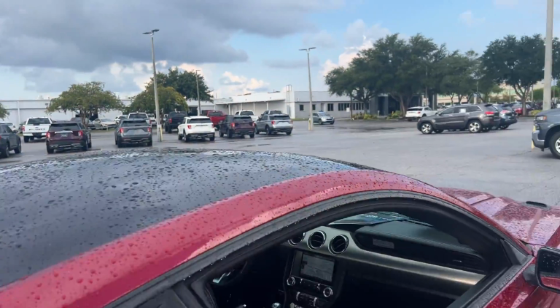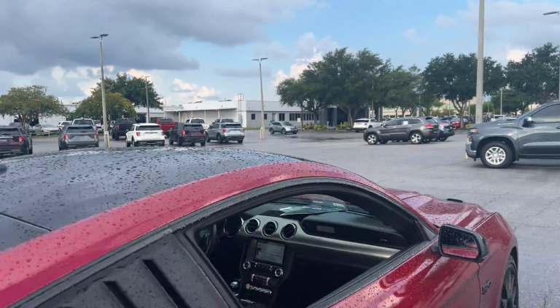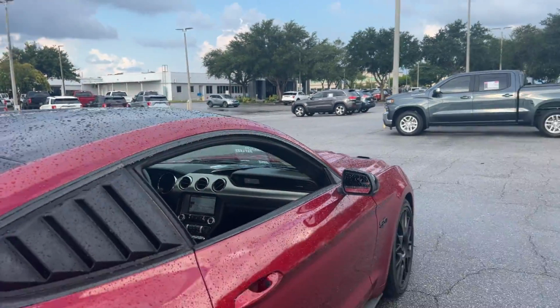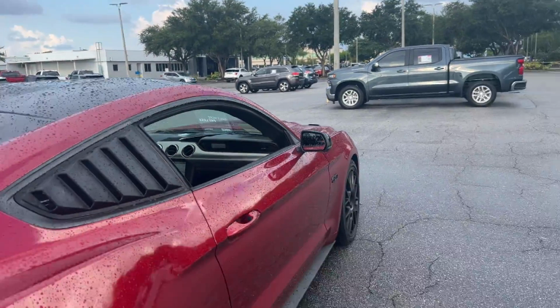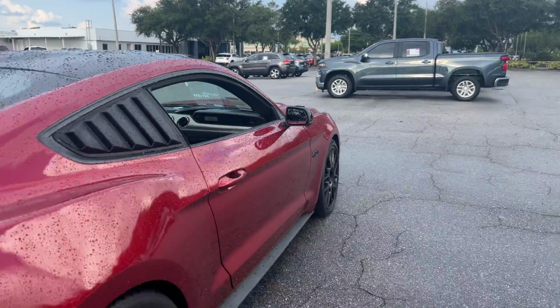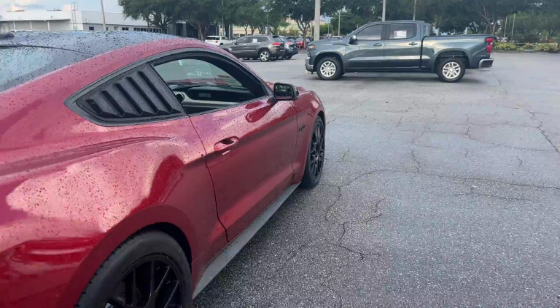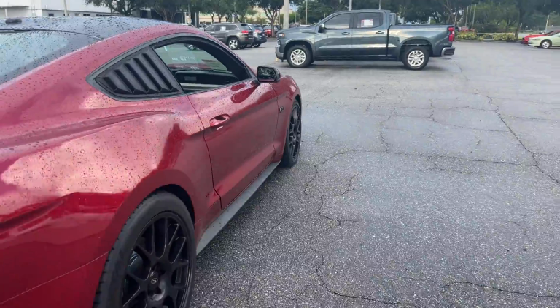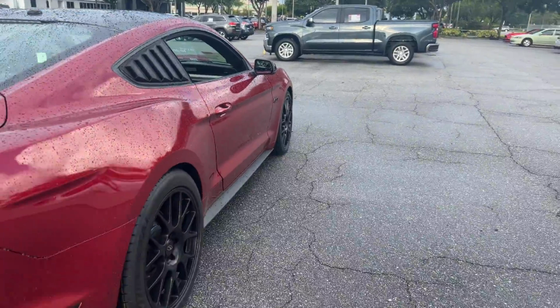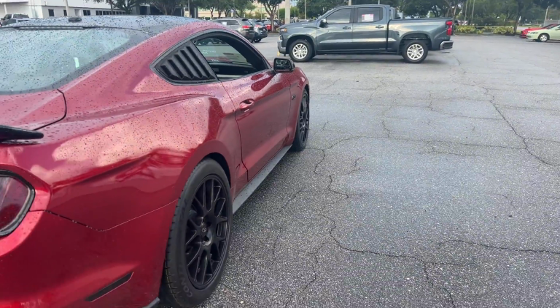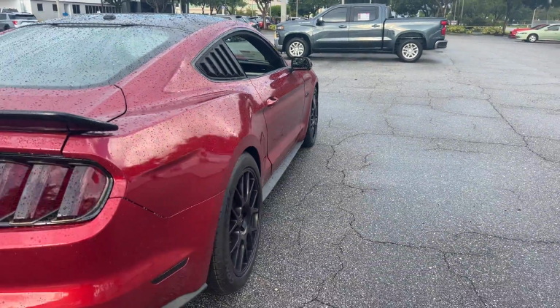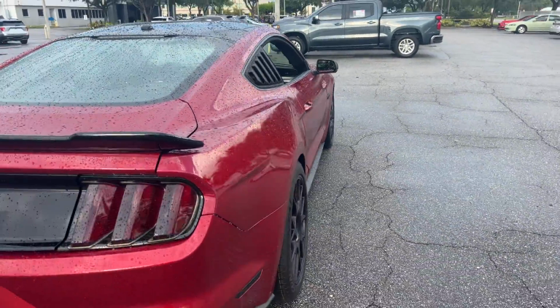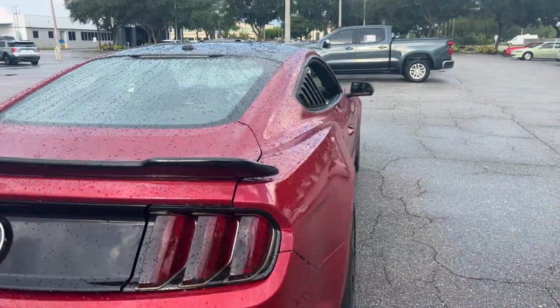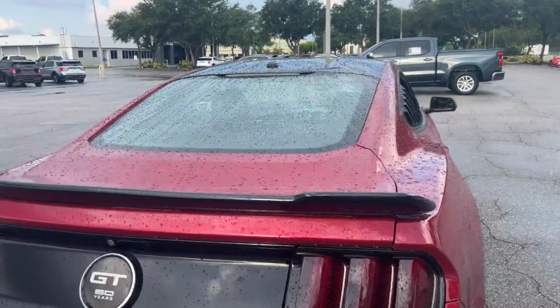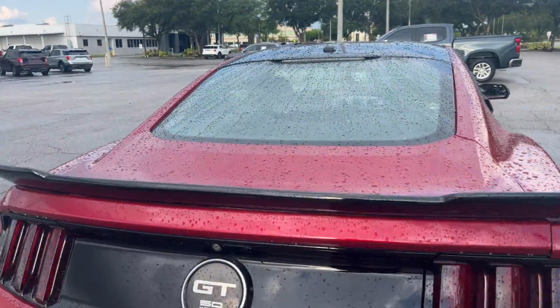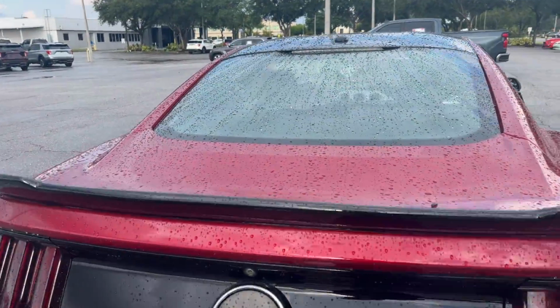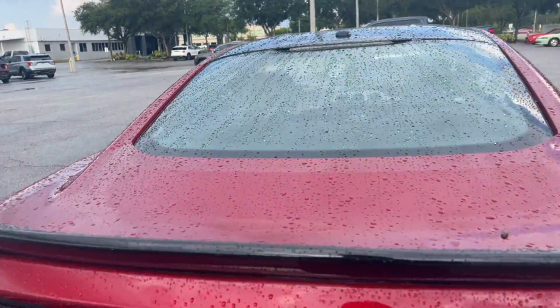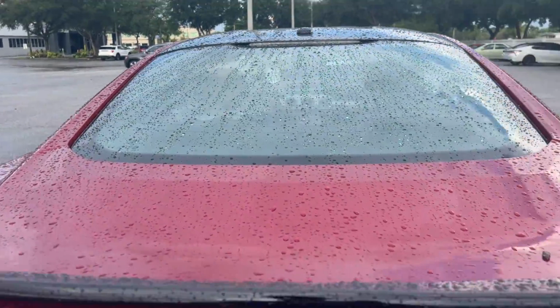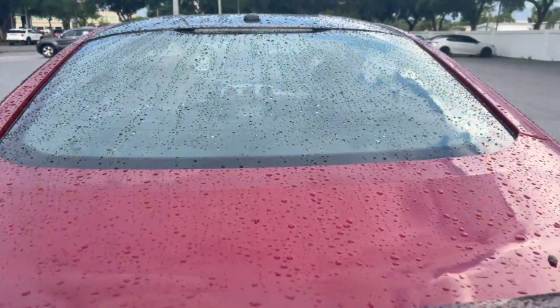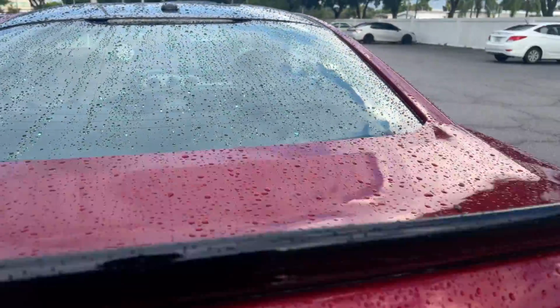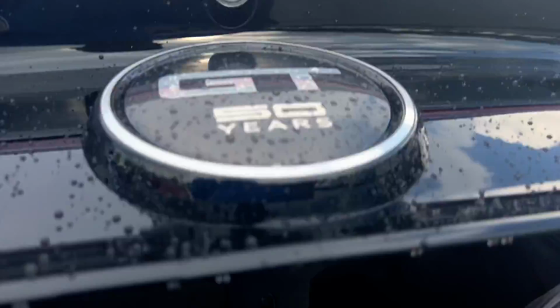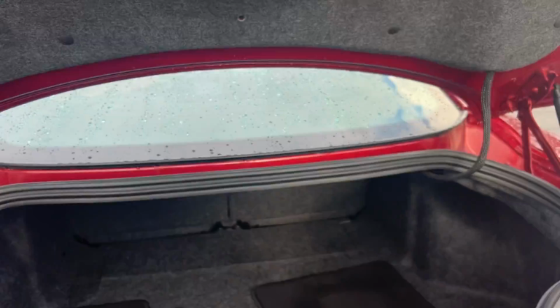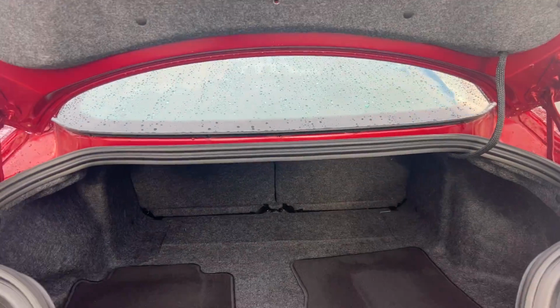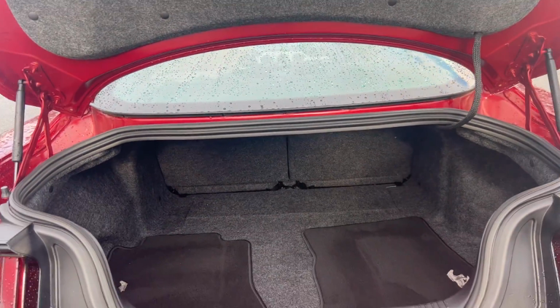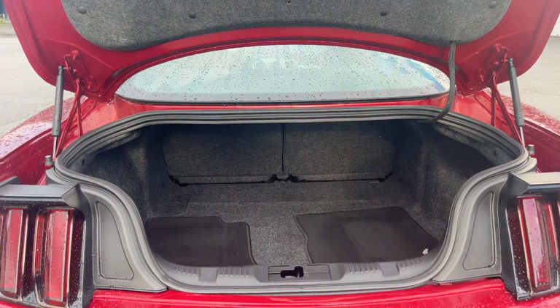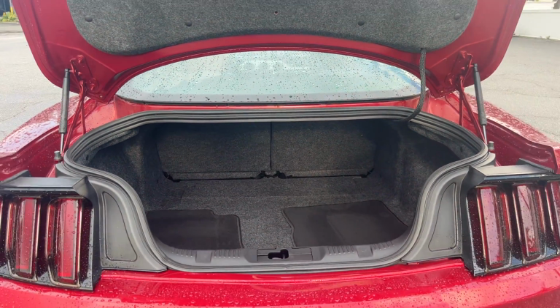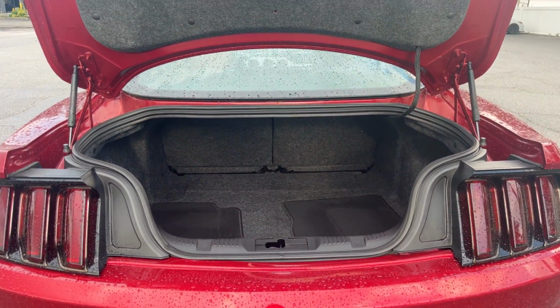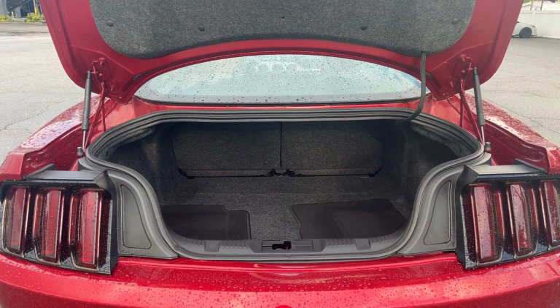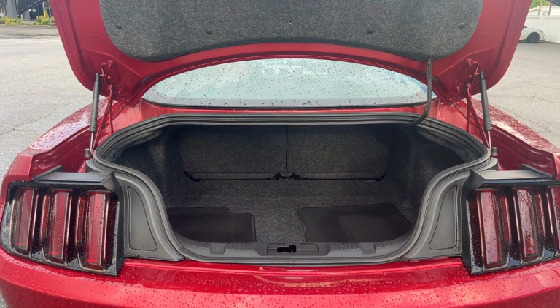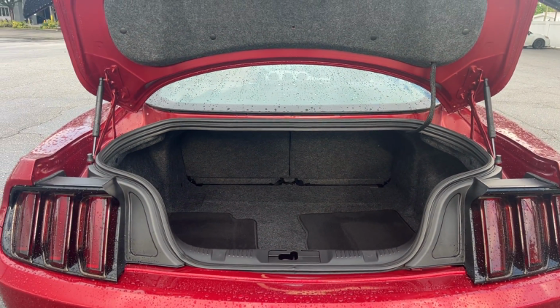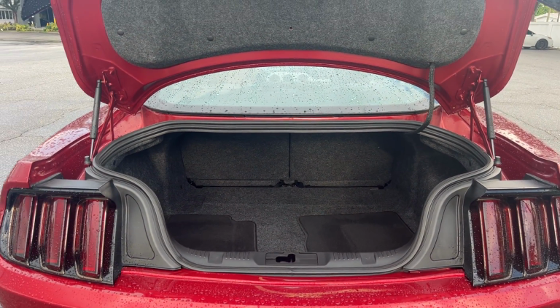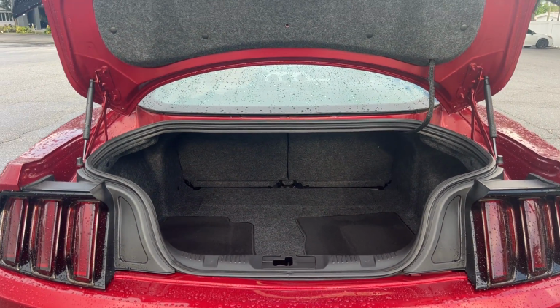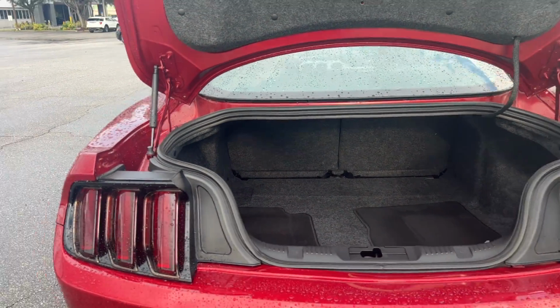Black roof, black aluminum wheels, rear spoiler, backup camera. There's a look at the trunk. The rear seats fall down for additional storage.